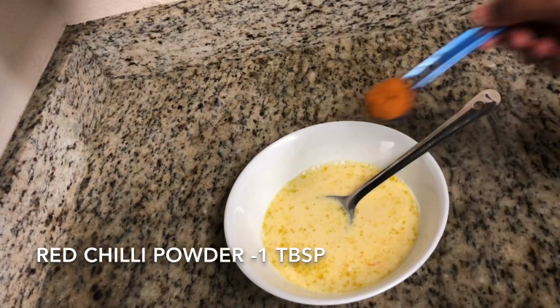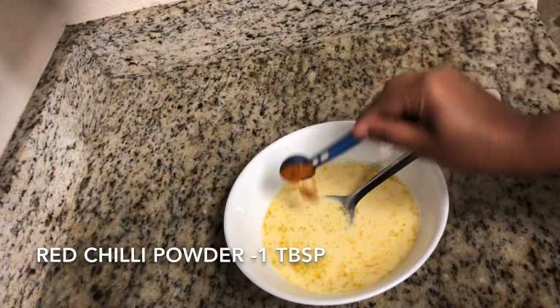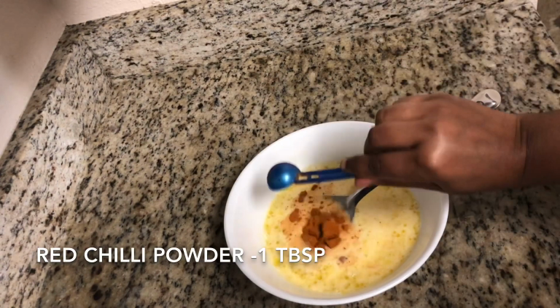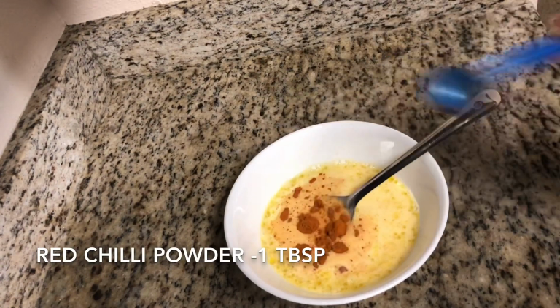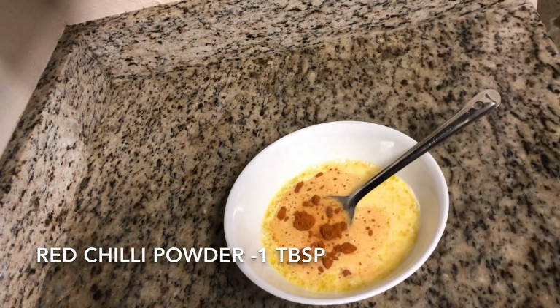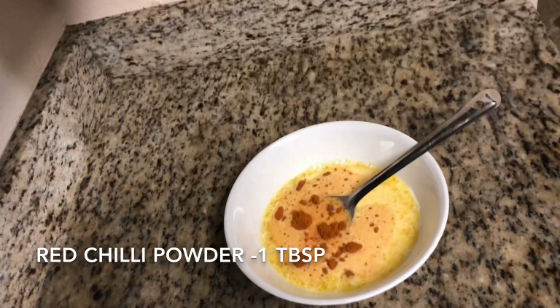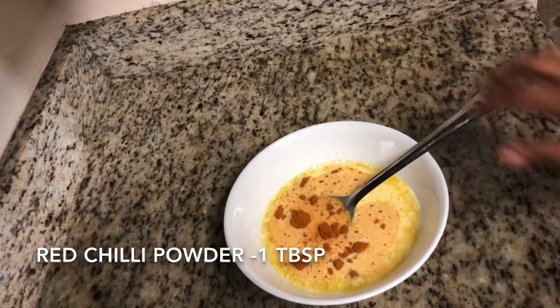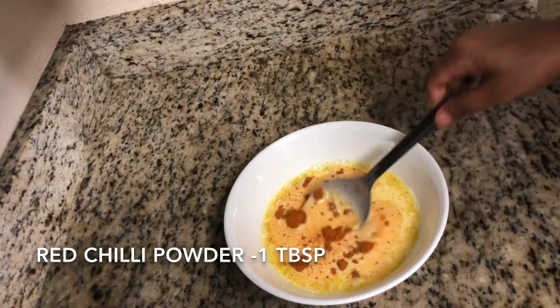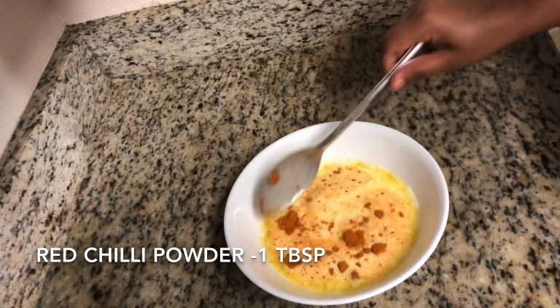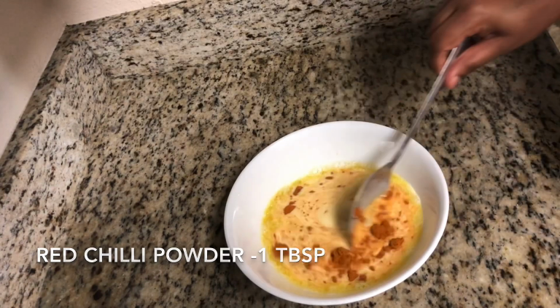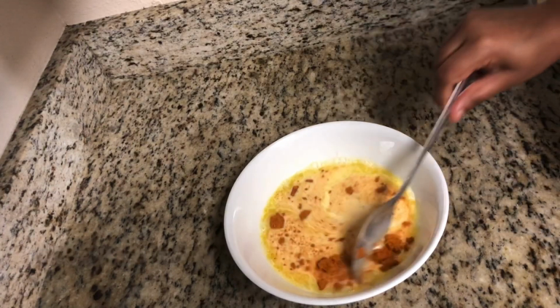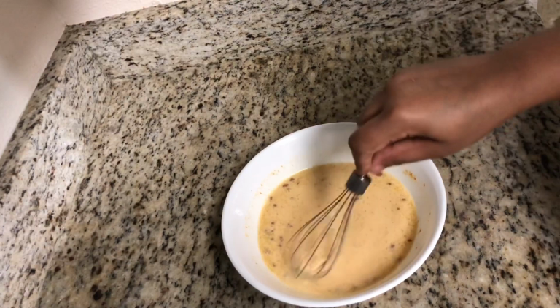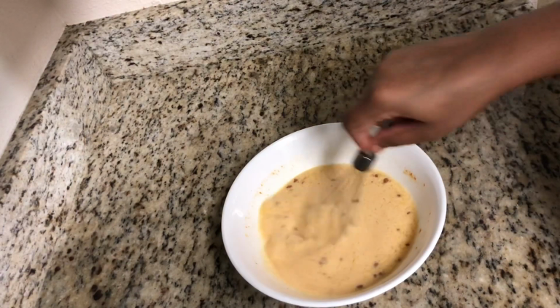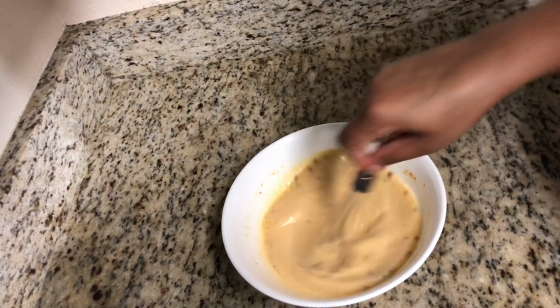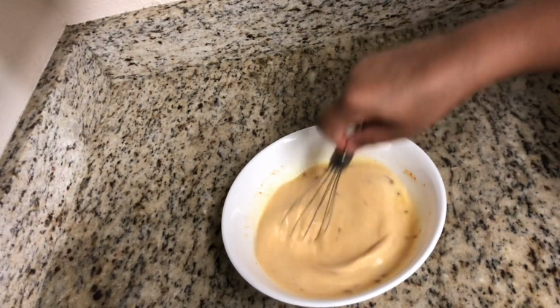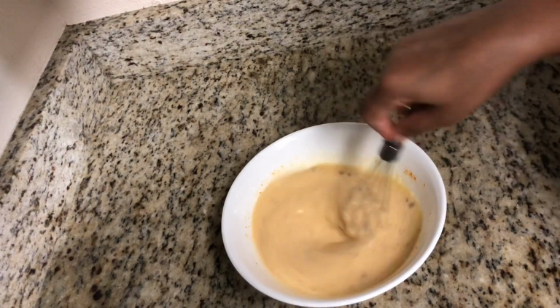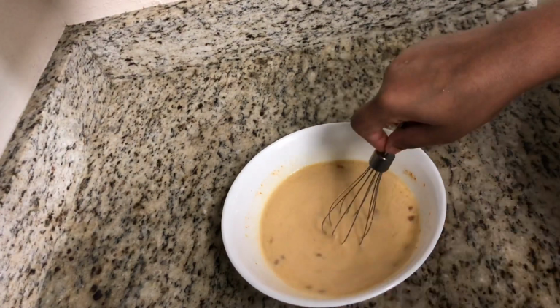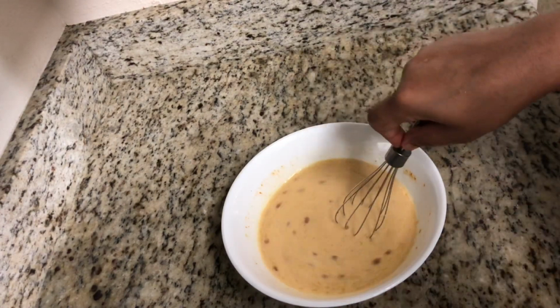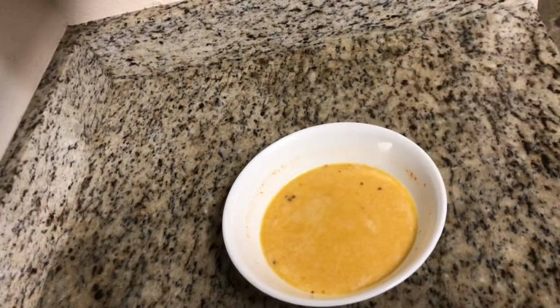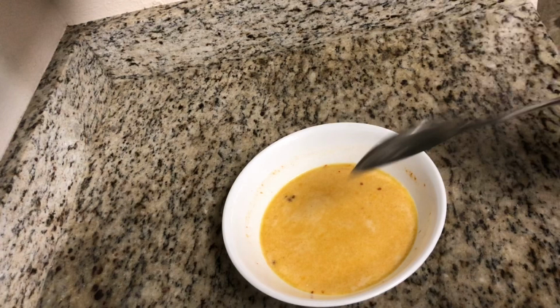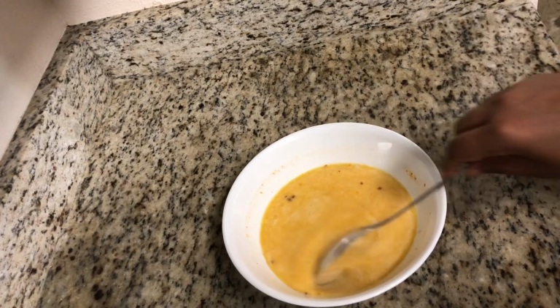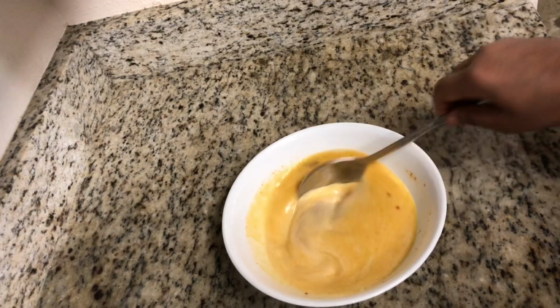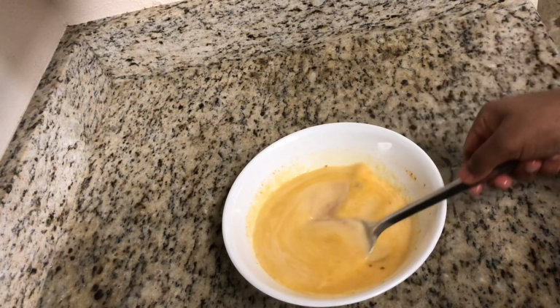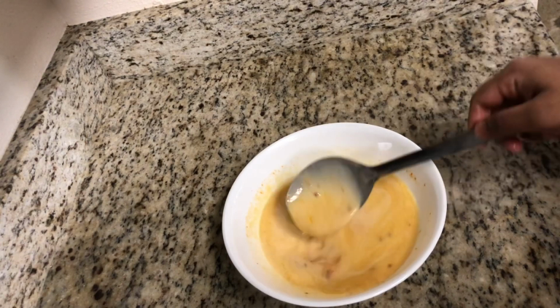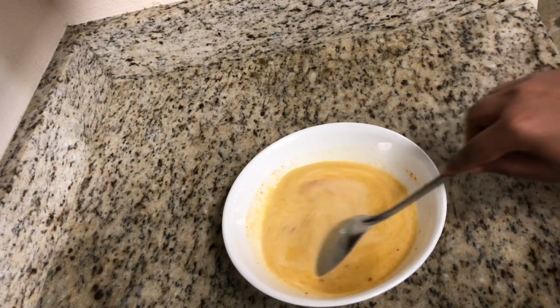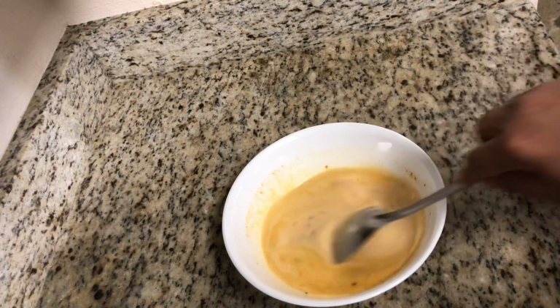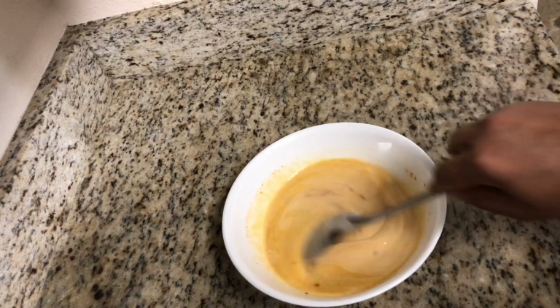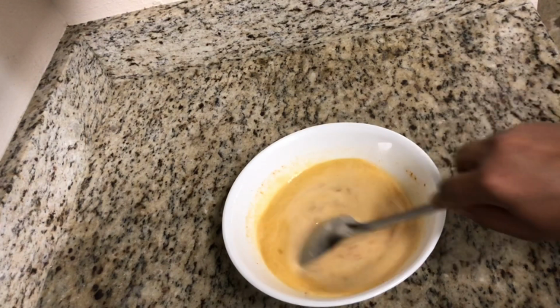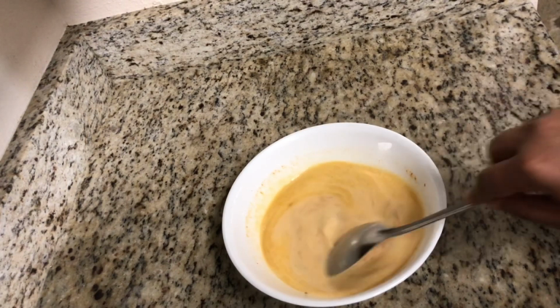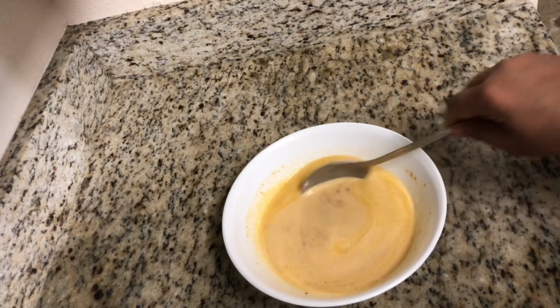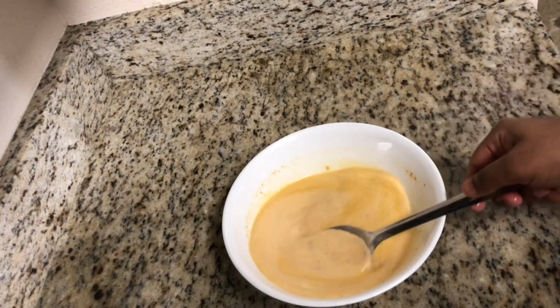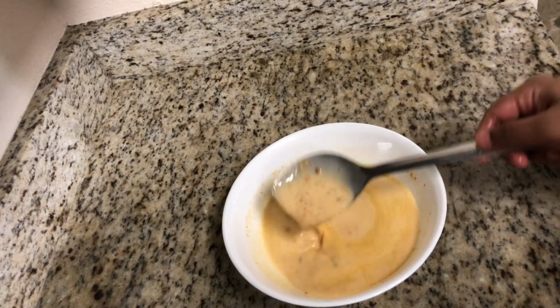I am adding one tablespoon of red chili powder. We are going to make our pancake paratha very spicy so that we do not need any side dish for it. Now mix it well along with the batter.